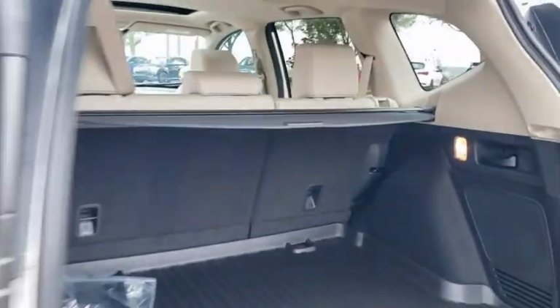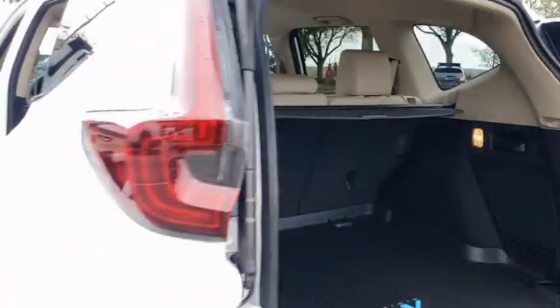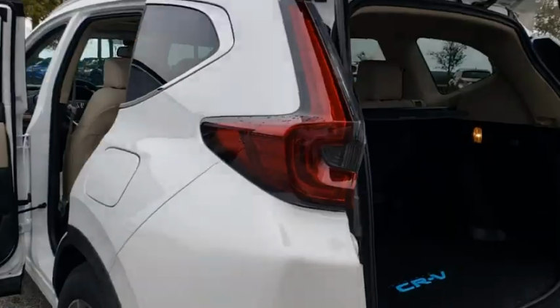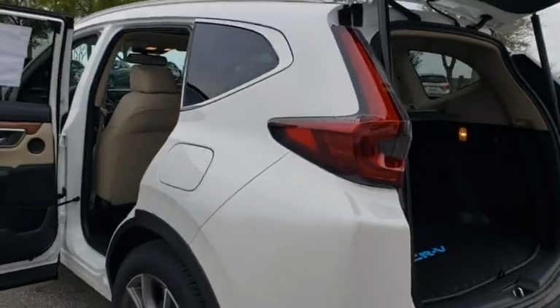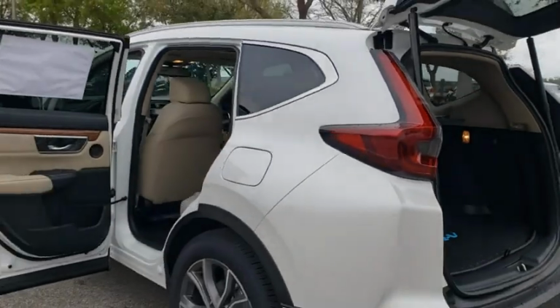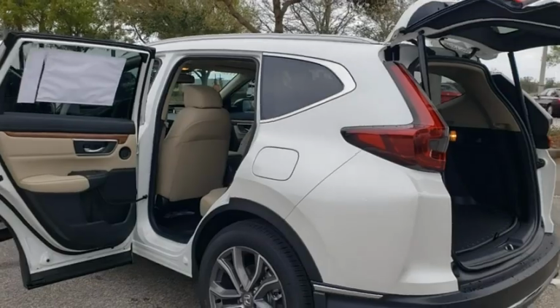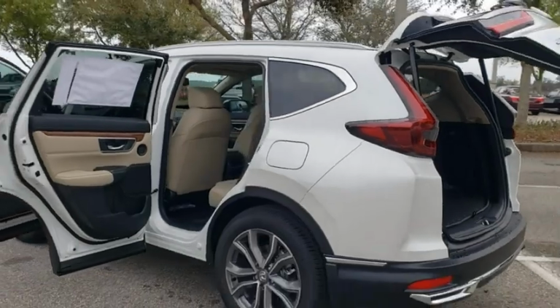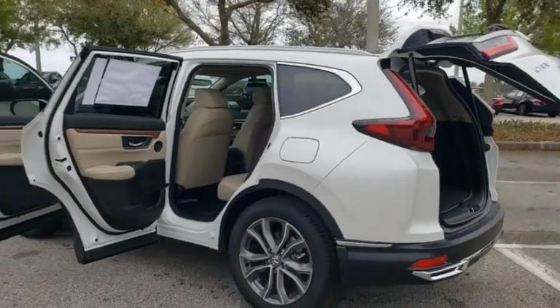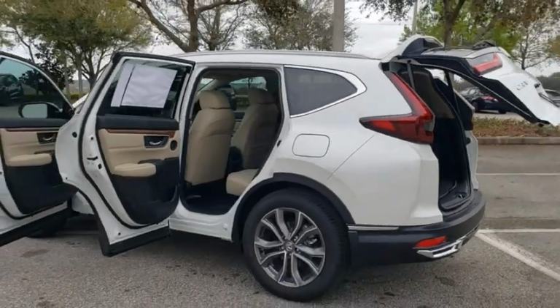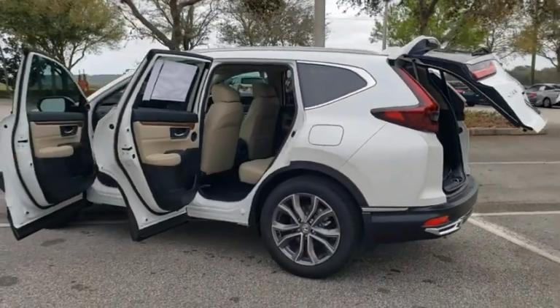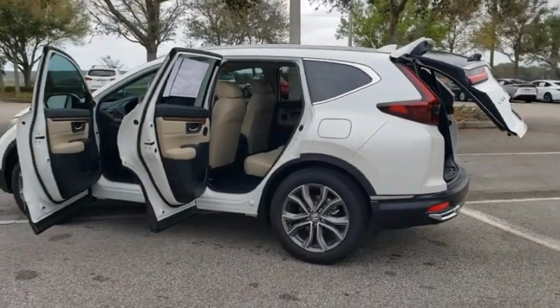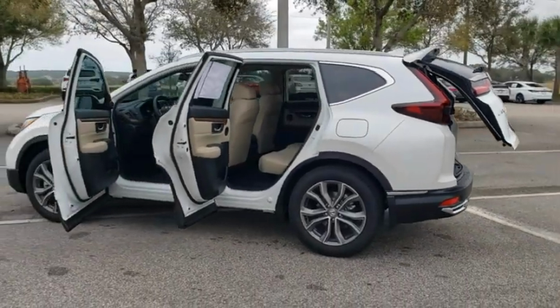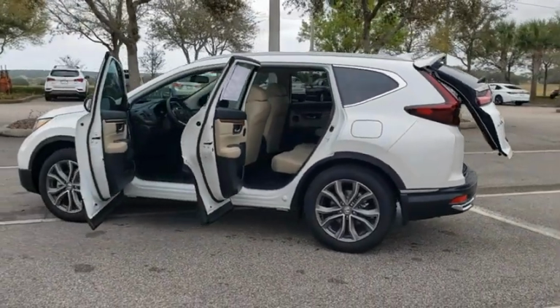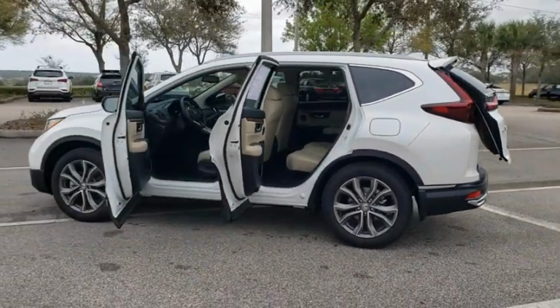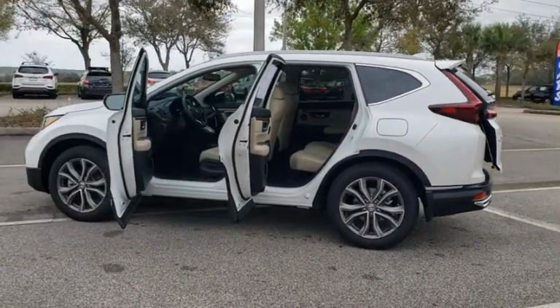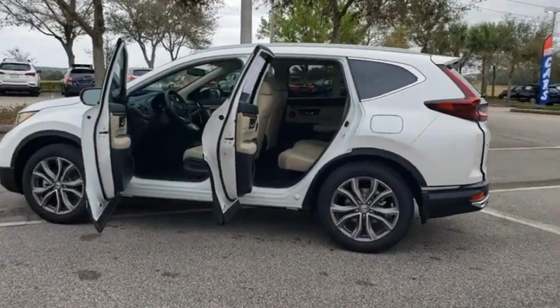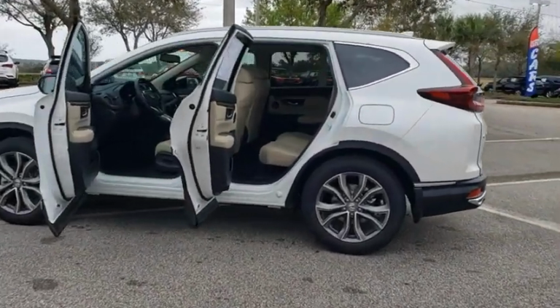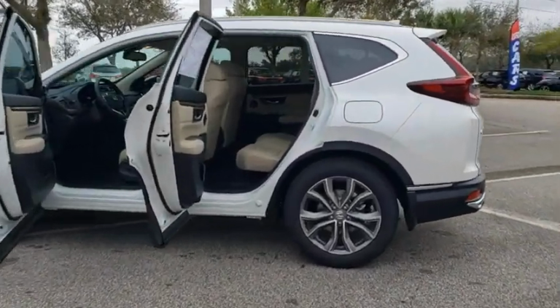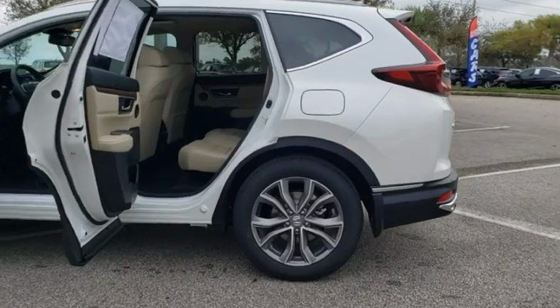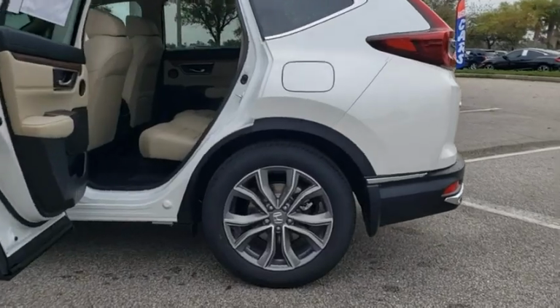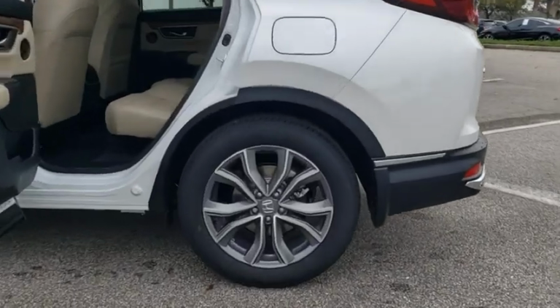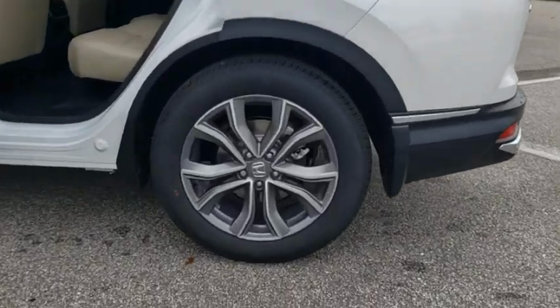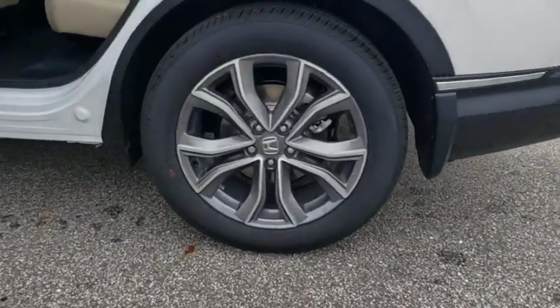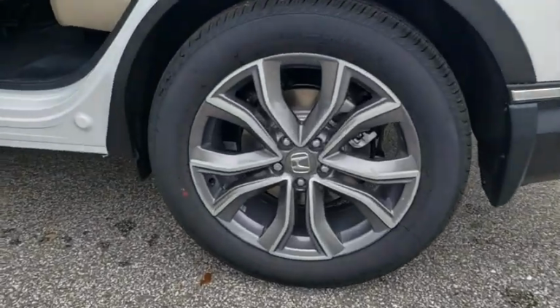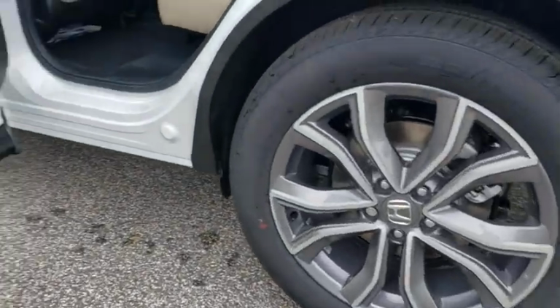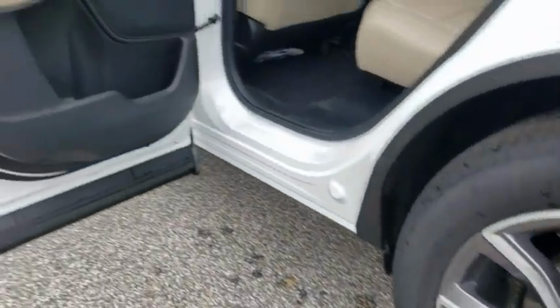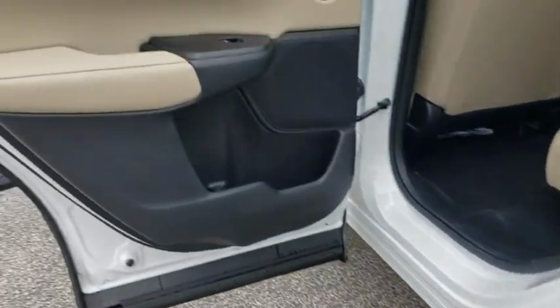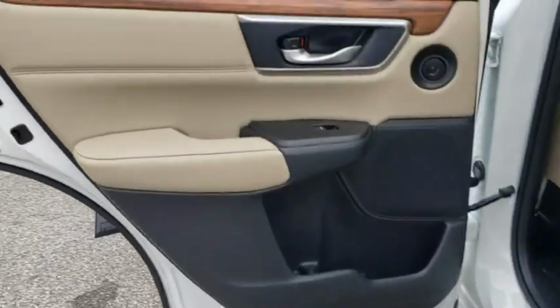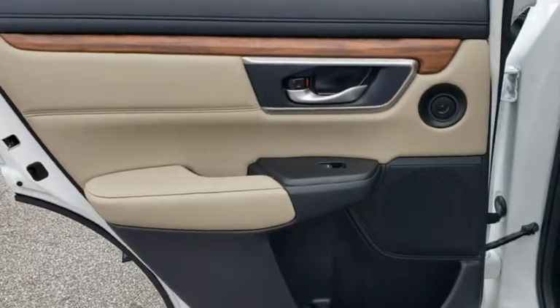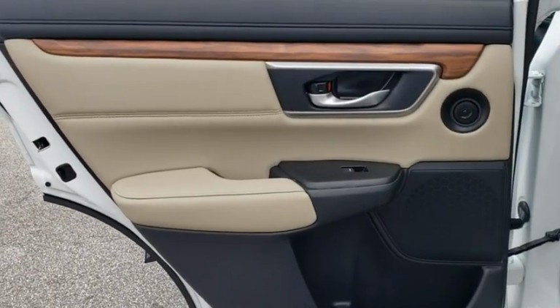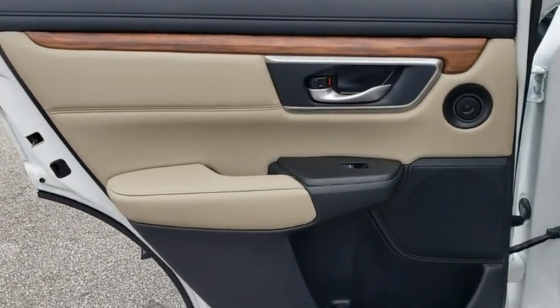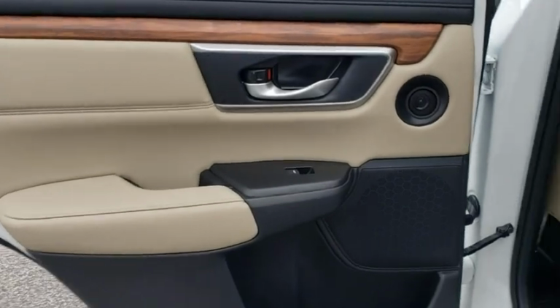Here are some of this vehicle's great options: backup camera, keyless entry, all-wheel drive, power liftgate, power passenger seat, steering wheel audio controls, navigation system, traction control, and stability control.